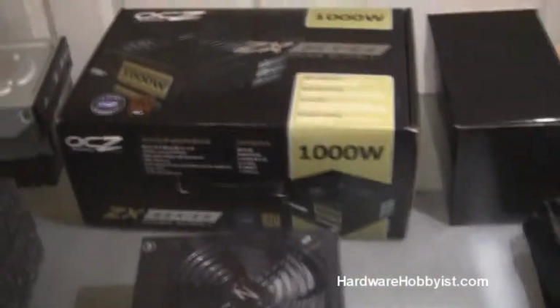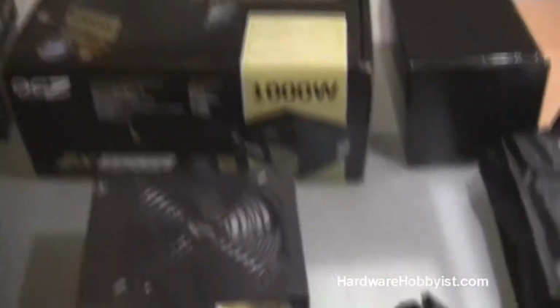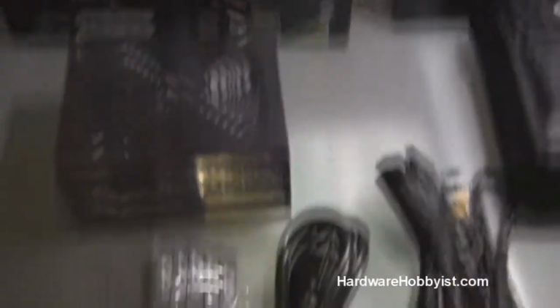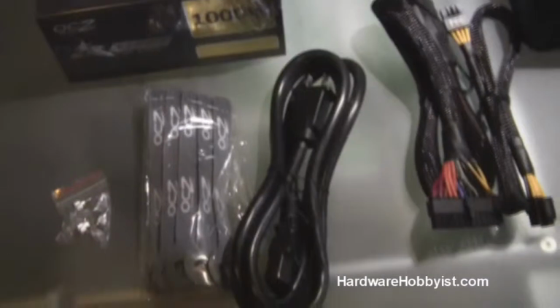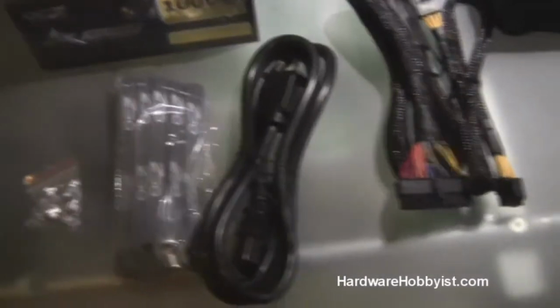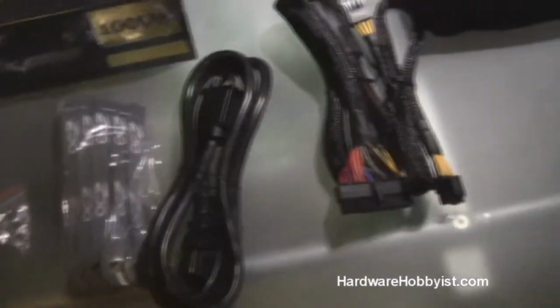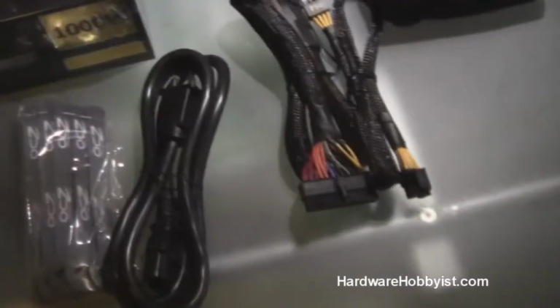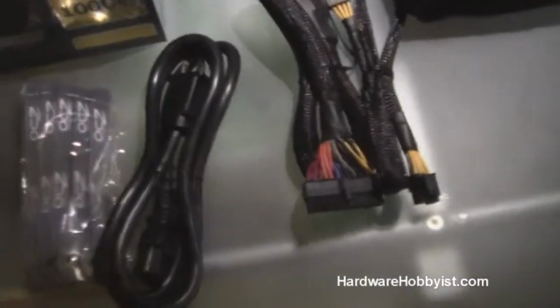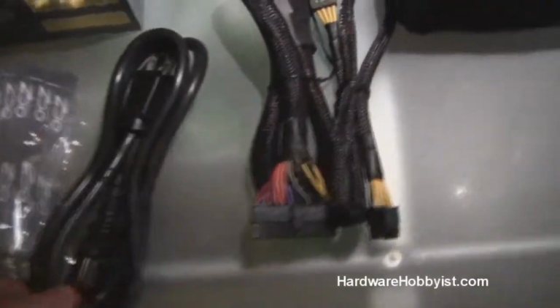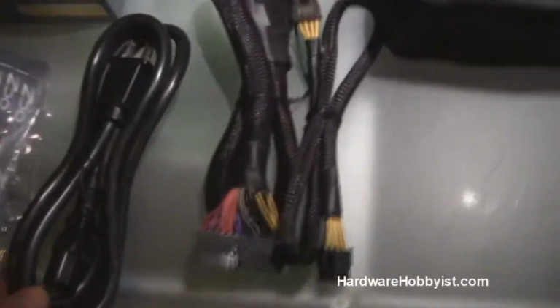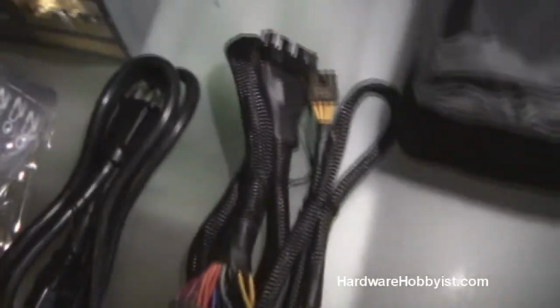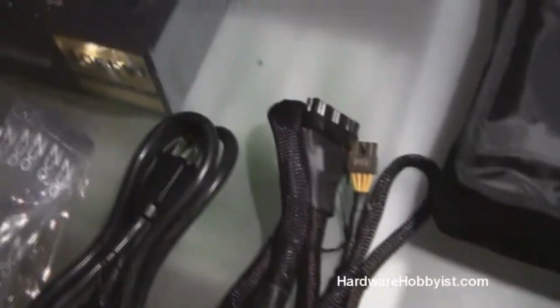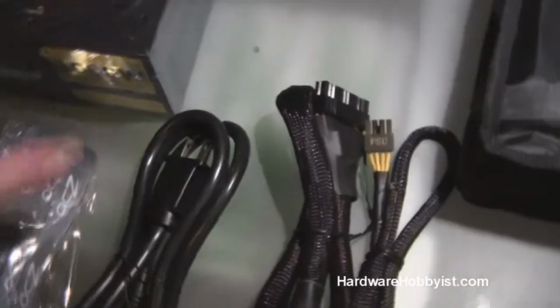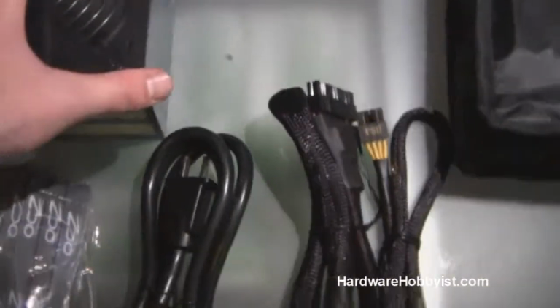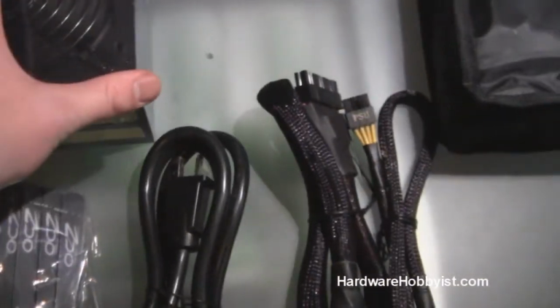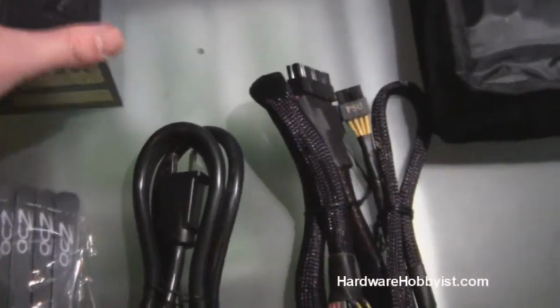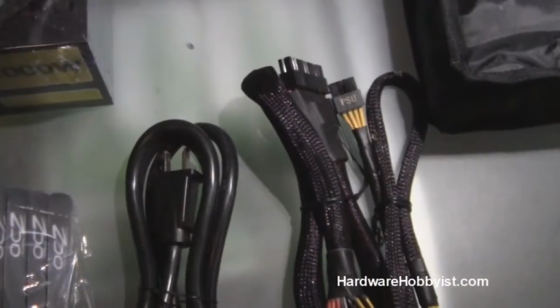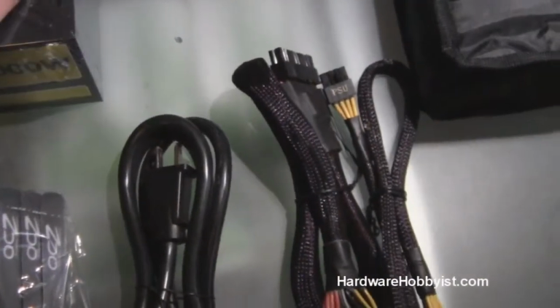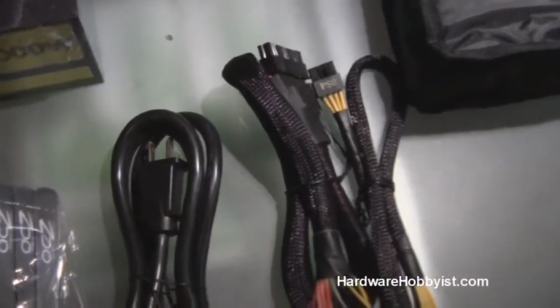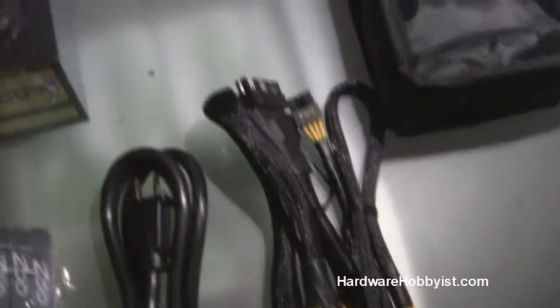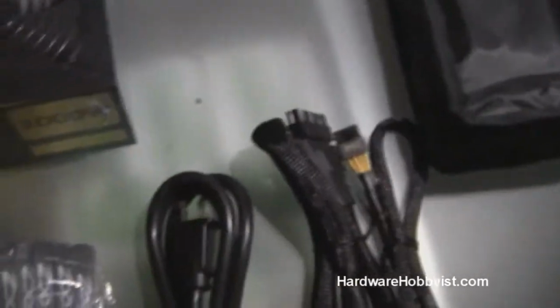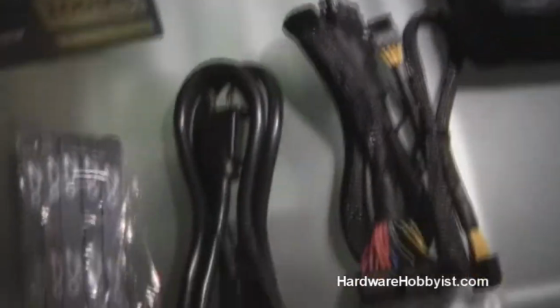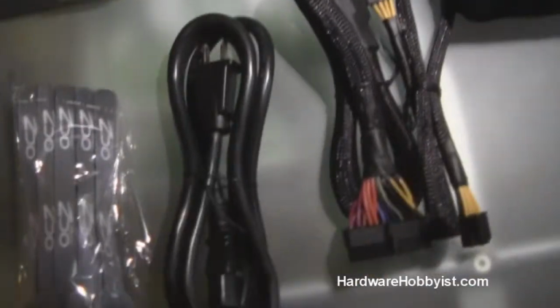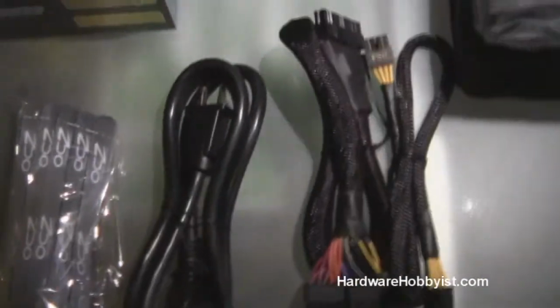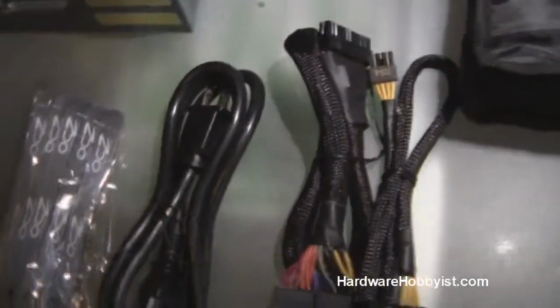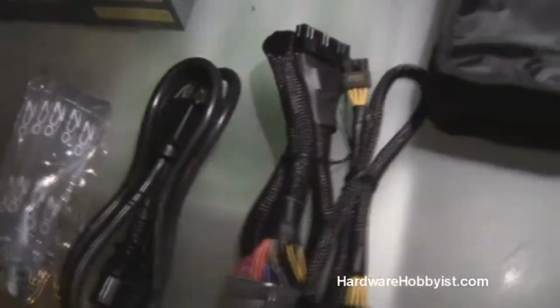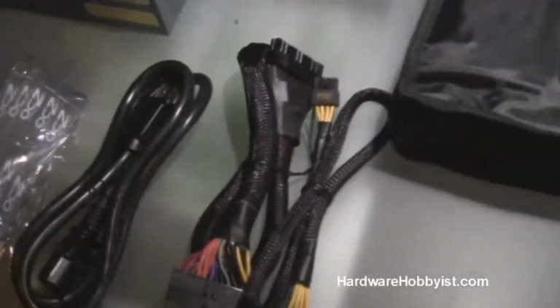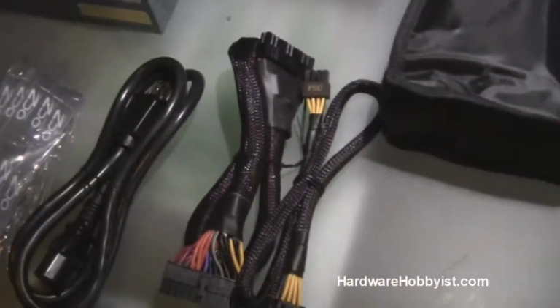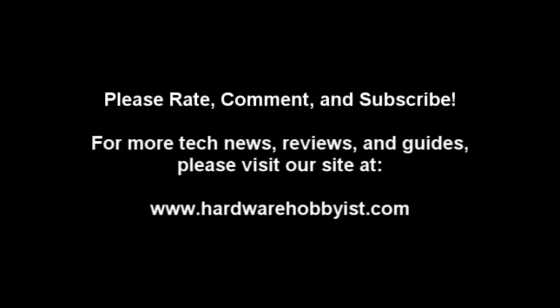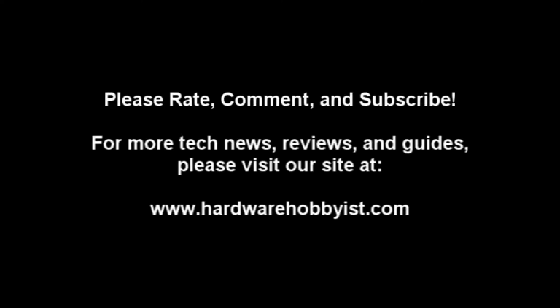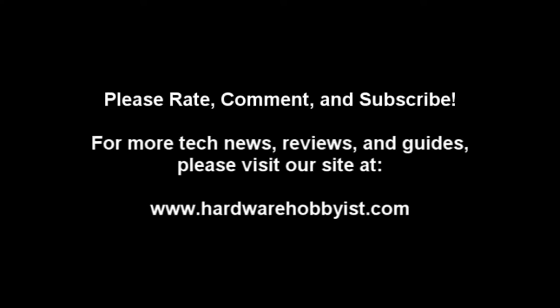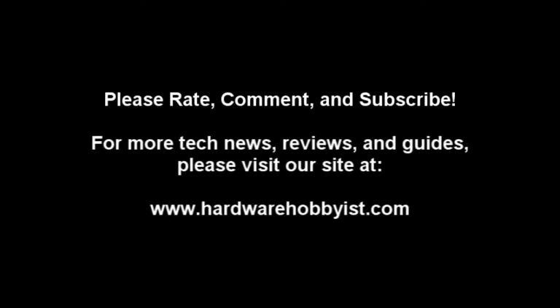Alright guys, thanks for watching. Please rate, comment, and subscribe. Hope you like these videos. Look forward to more. As always, thanks a lot. Hardware Hobbyists out. Bye.